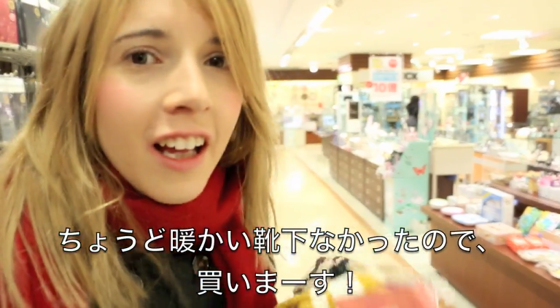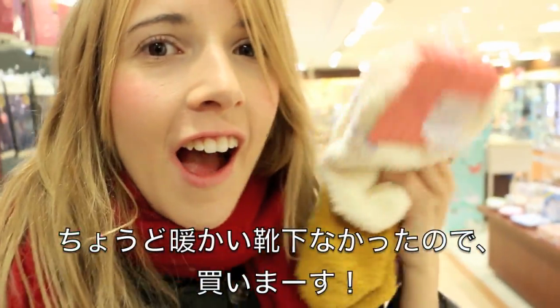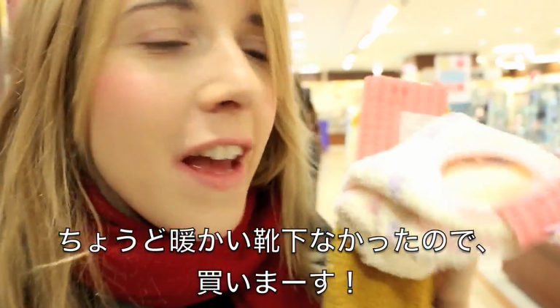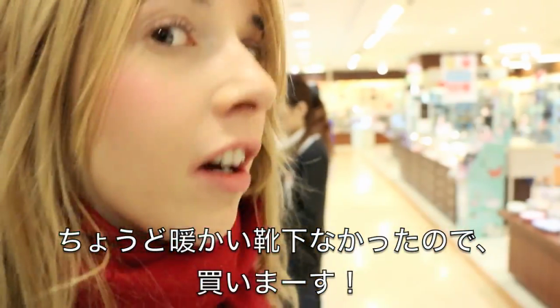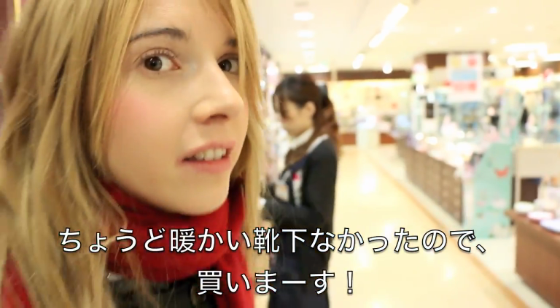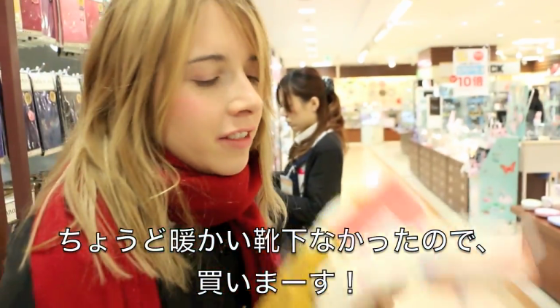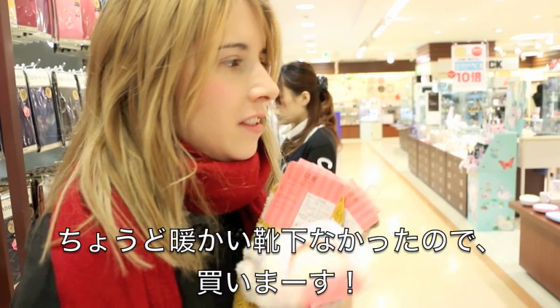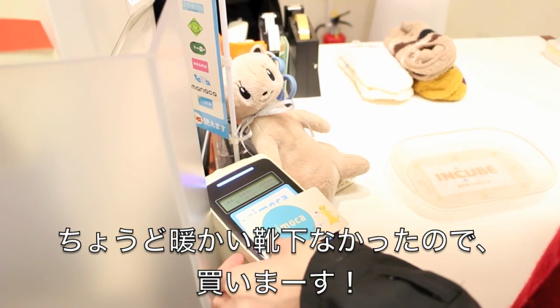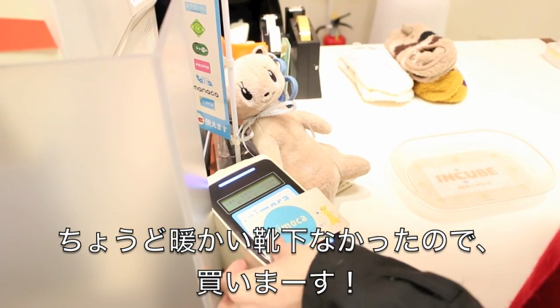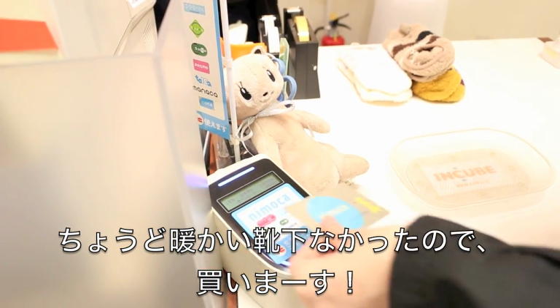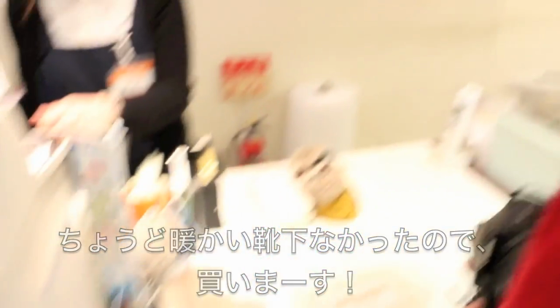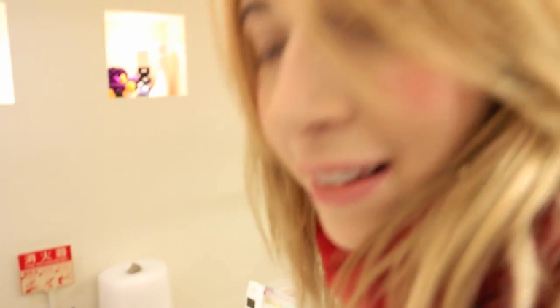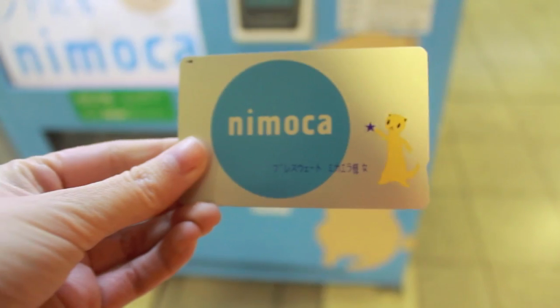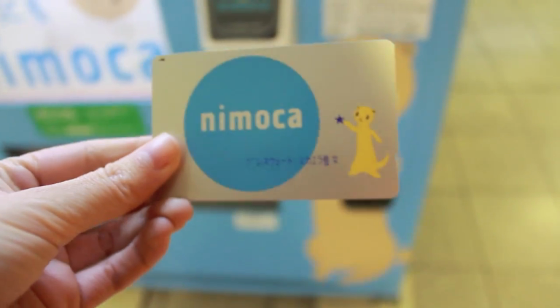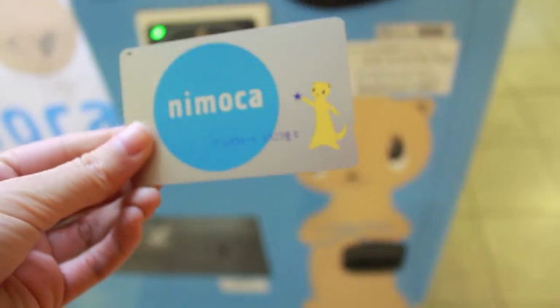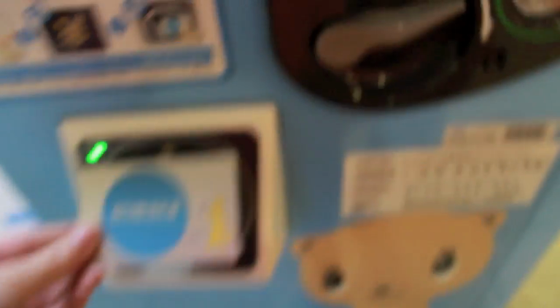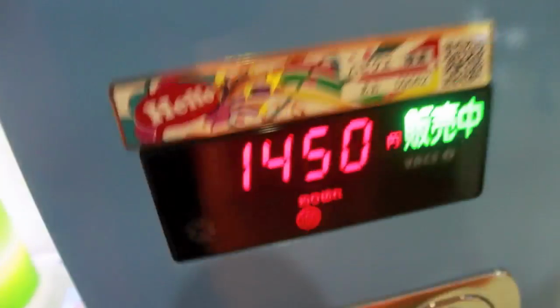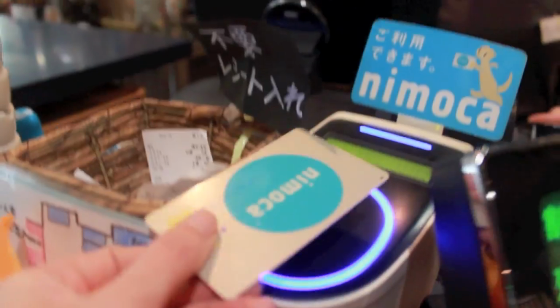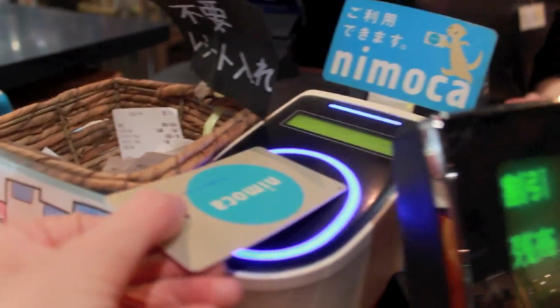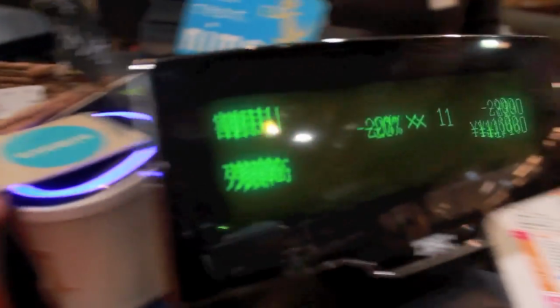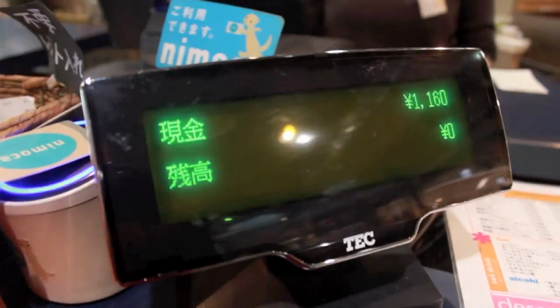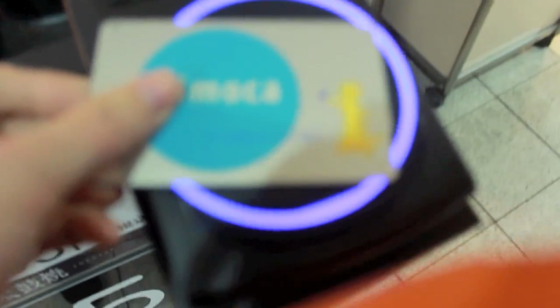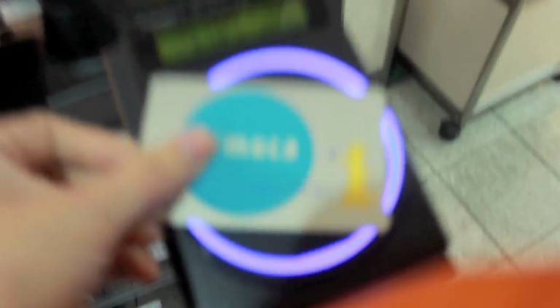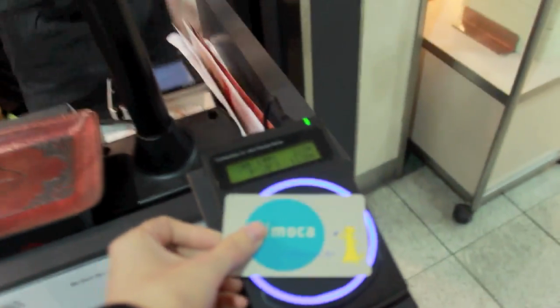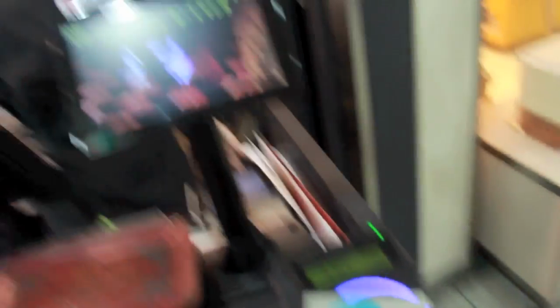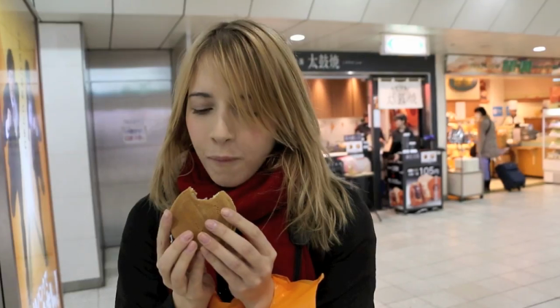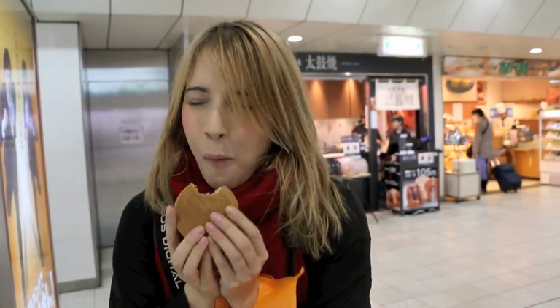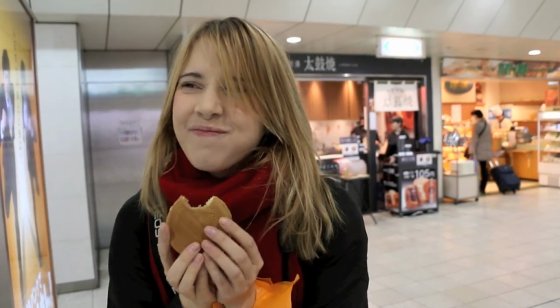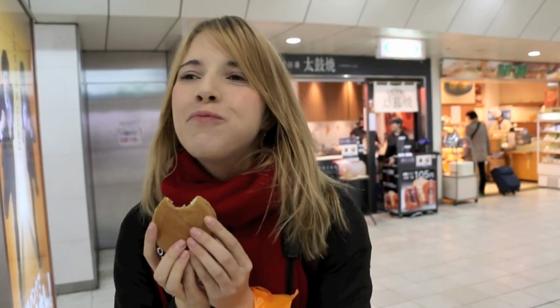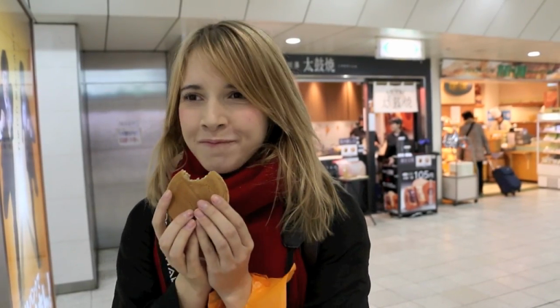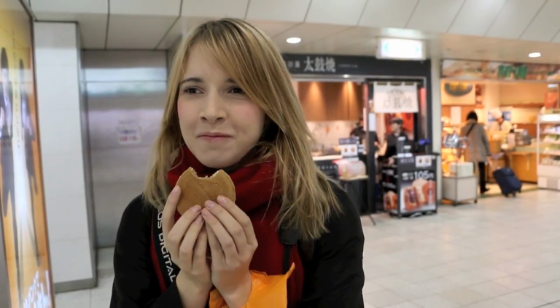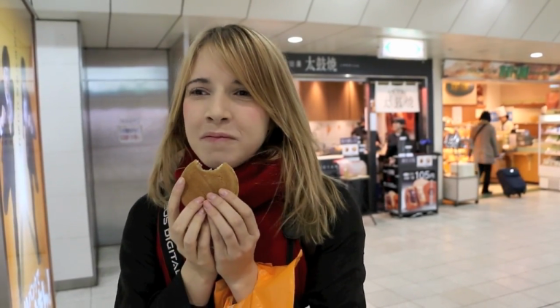I don't have any socks, so... [taps IC card — beep!] IC cards were originally designed for transportation, with each company operating privately.